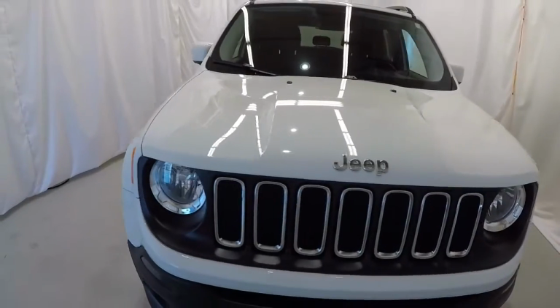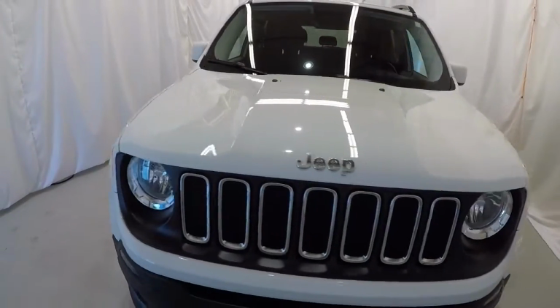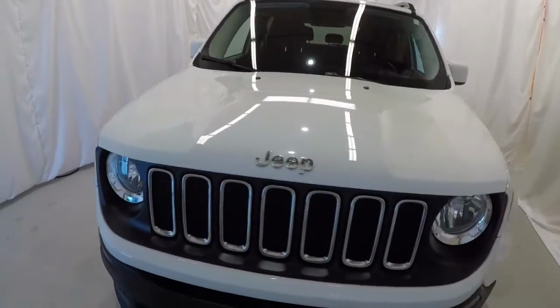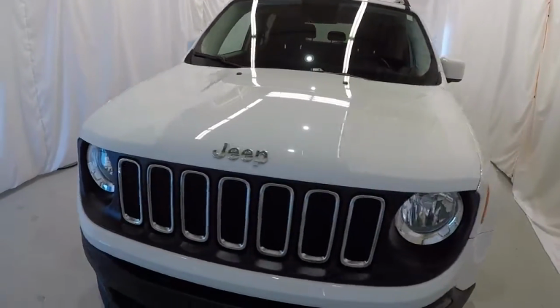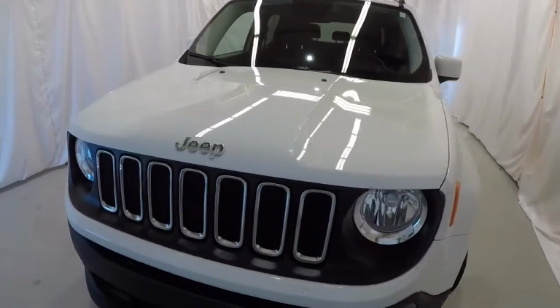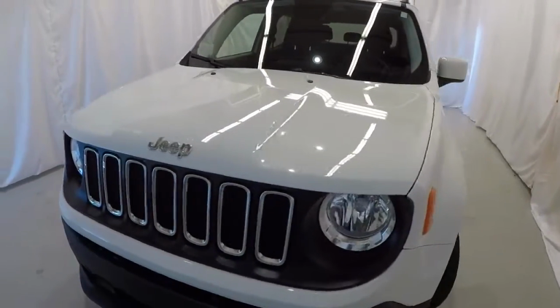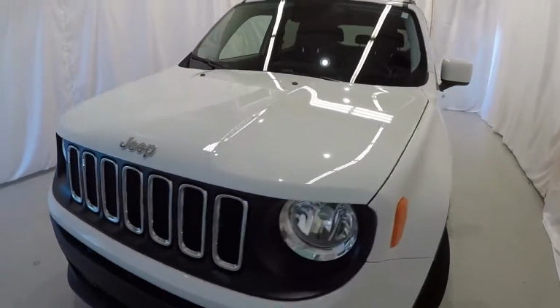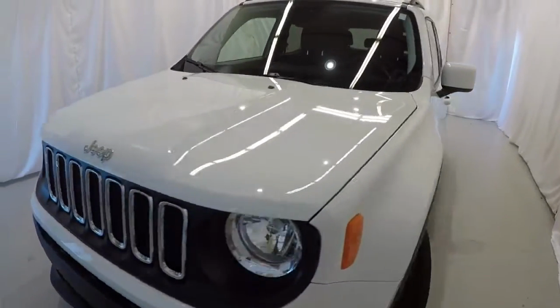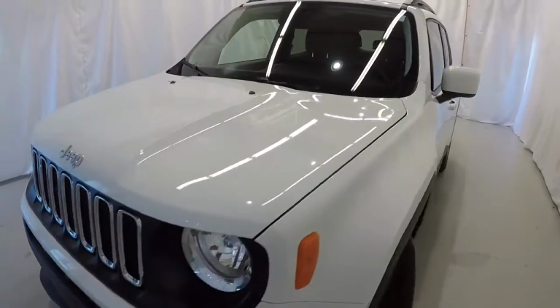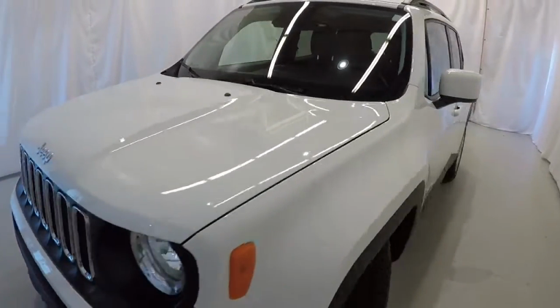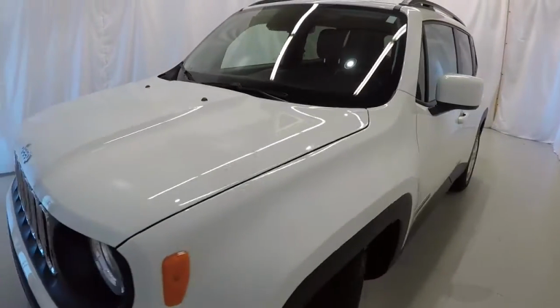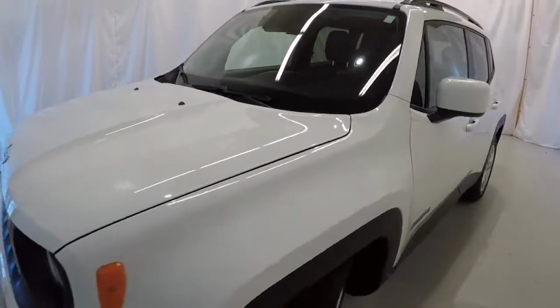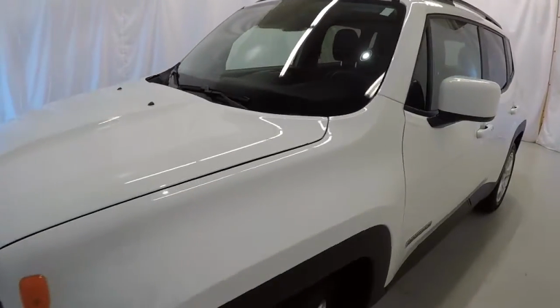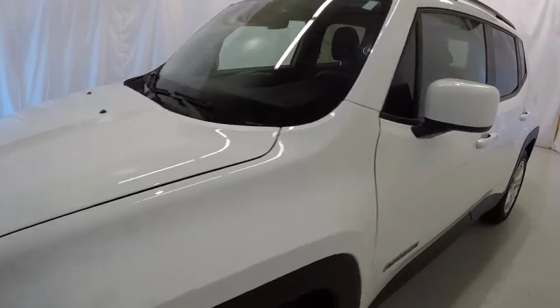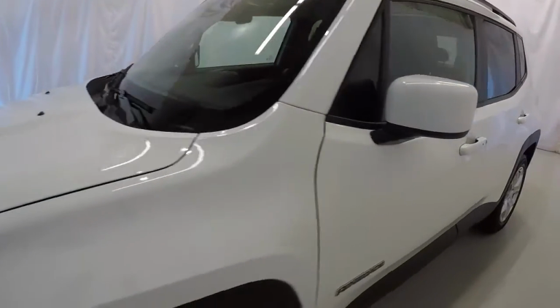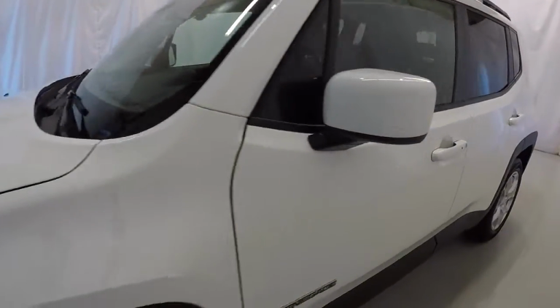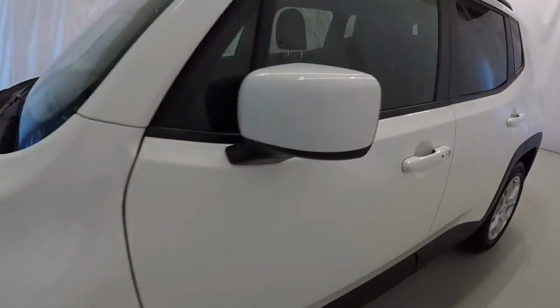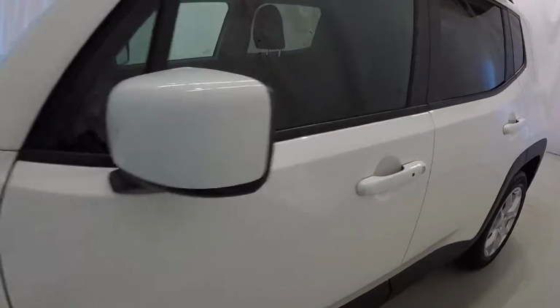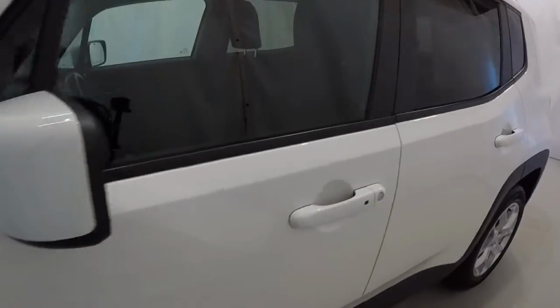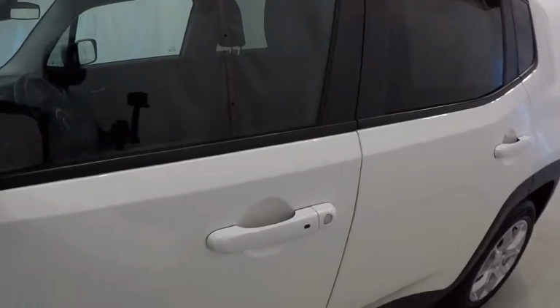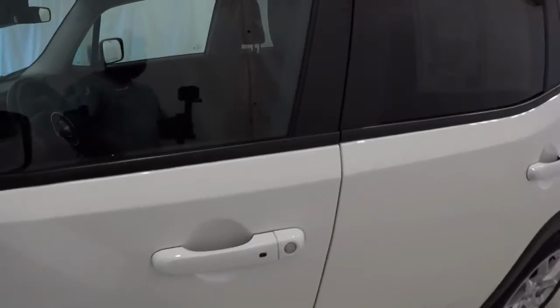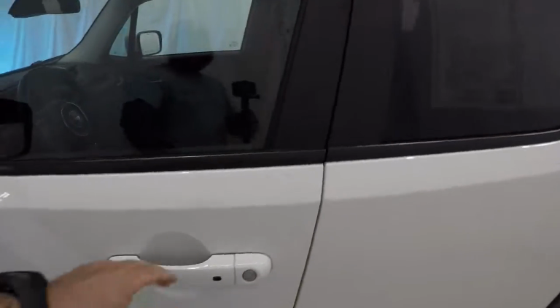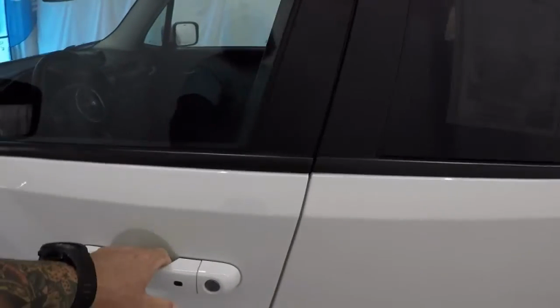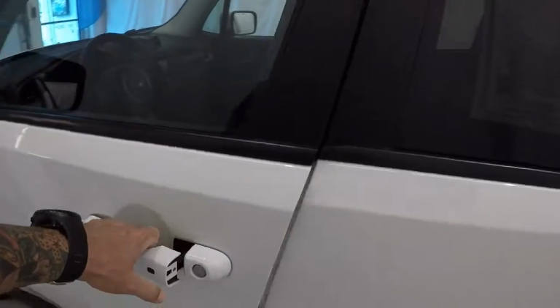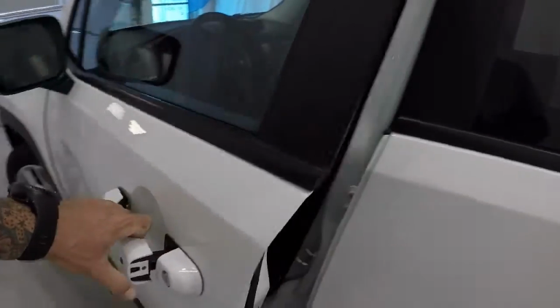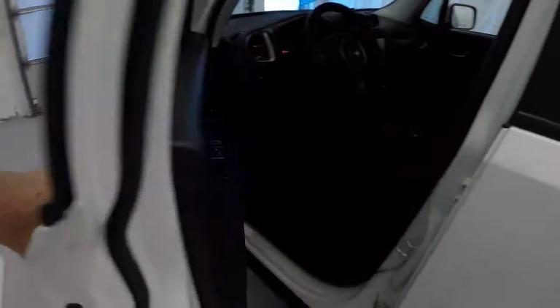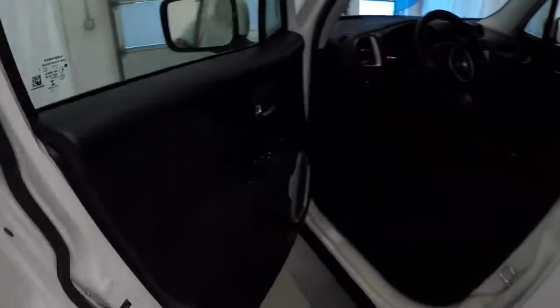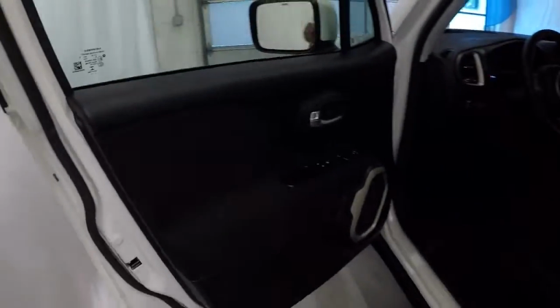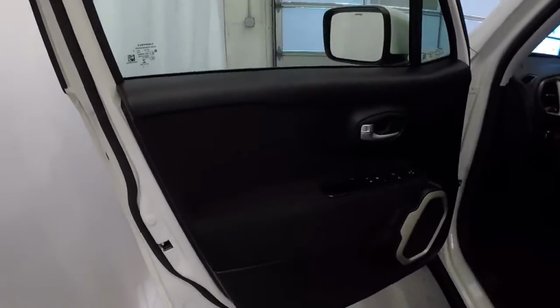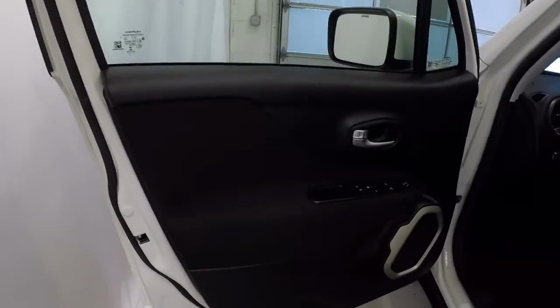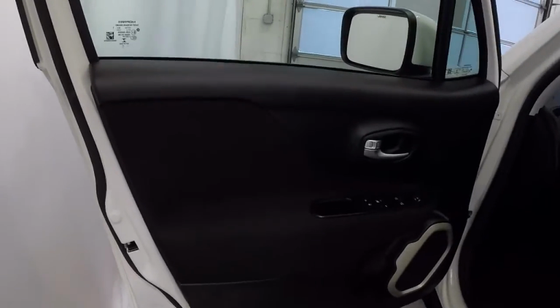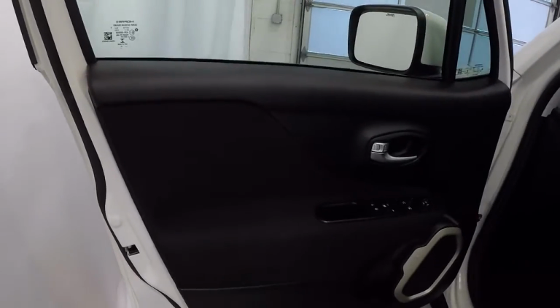2017 with only 15,000 miles, still under factory warranty, clean Carfax, just one owner. Let's go ahead and take a look on the inside.